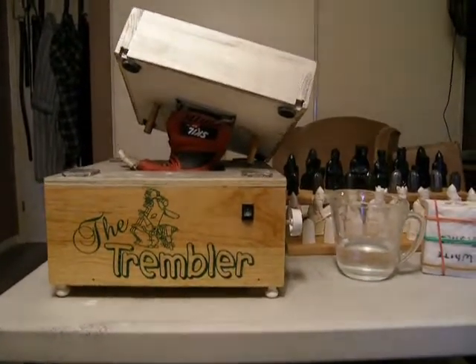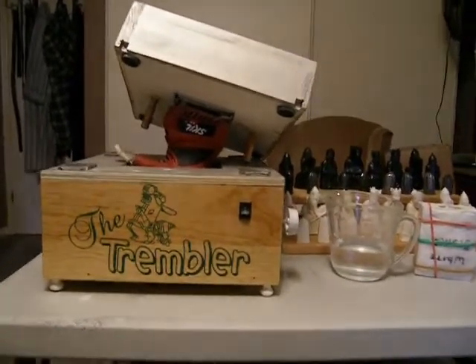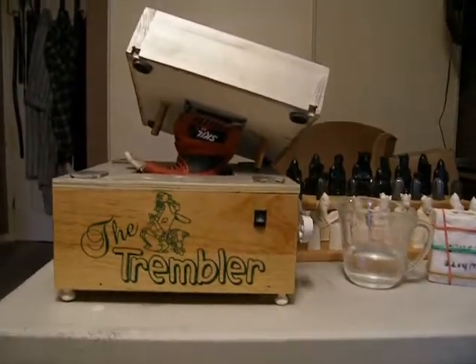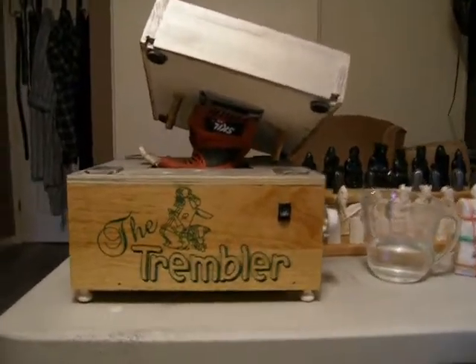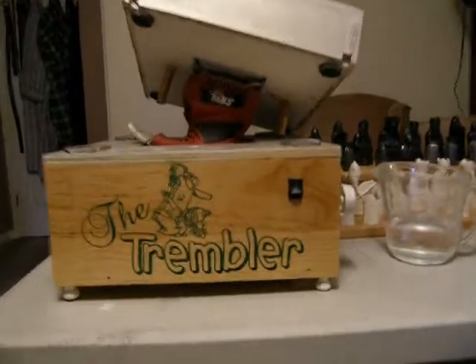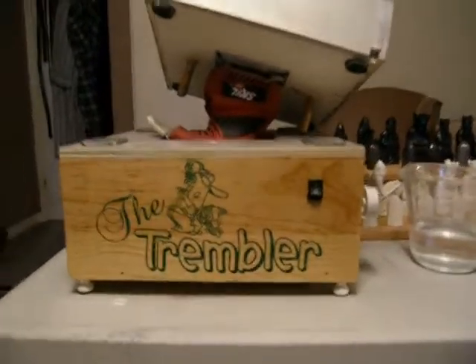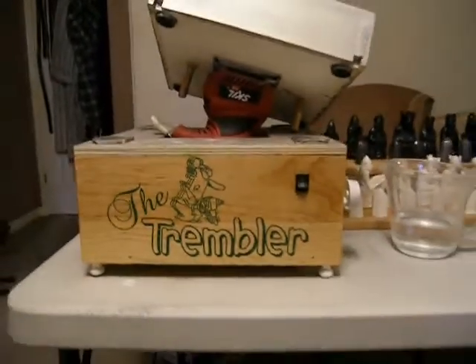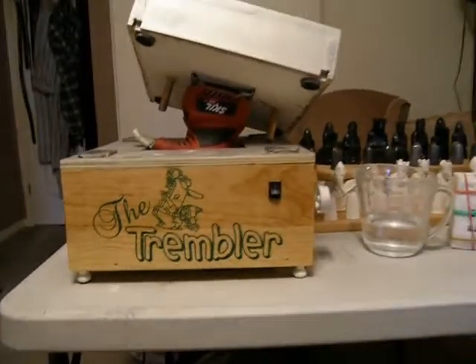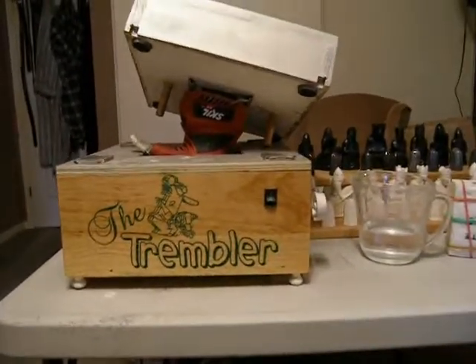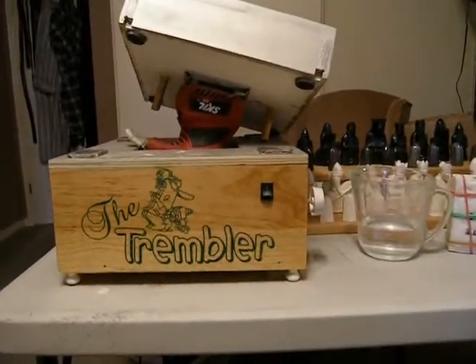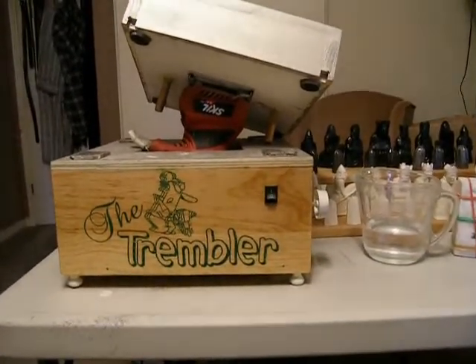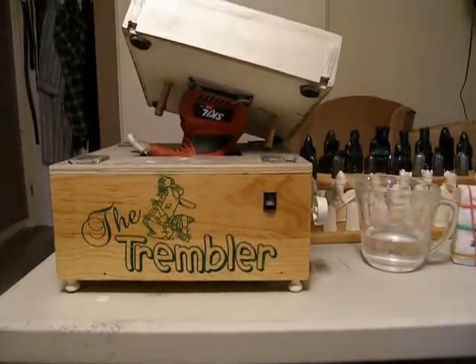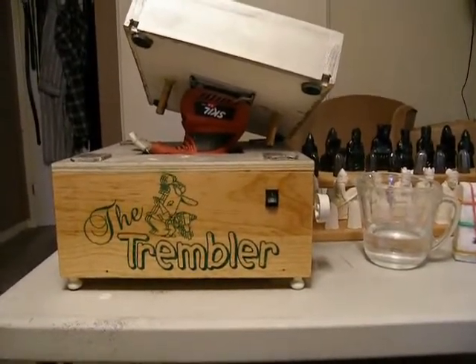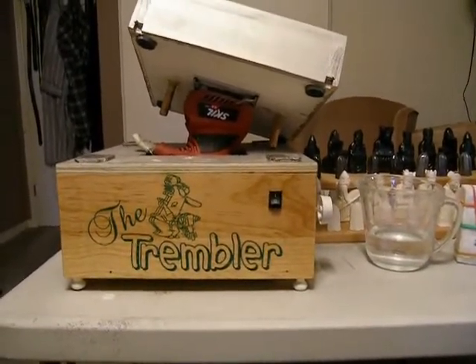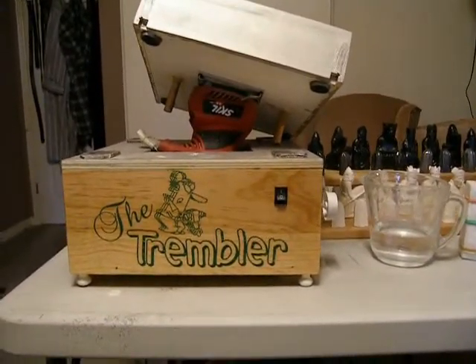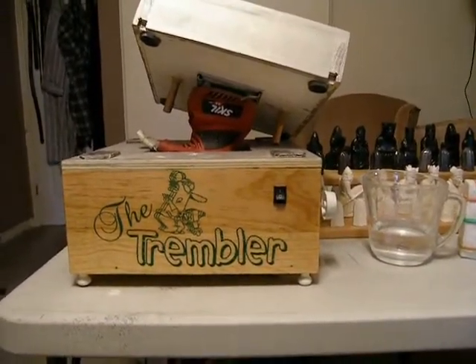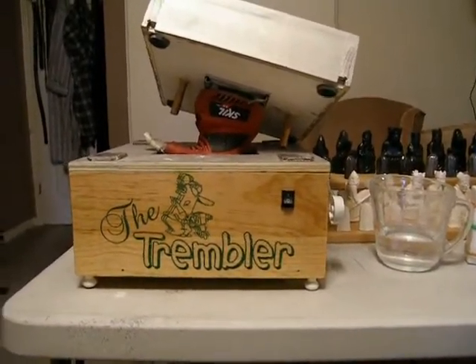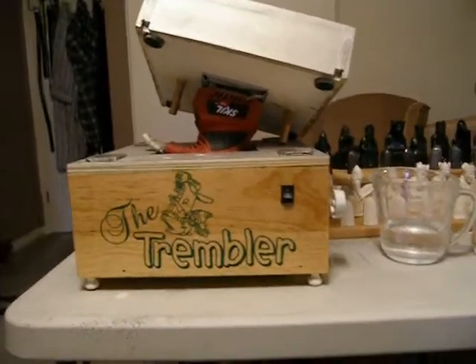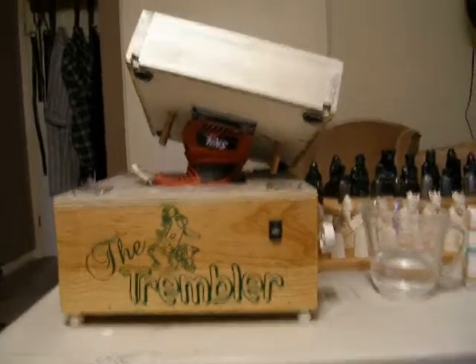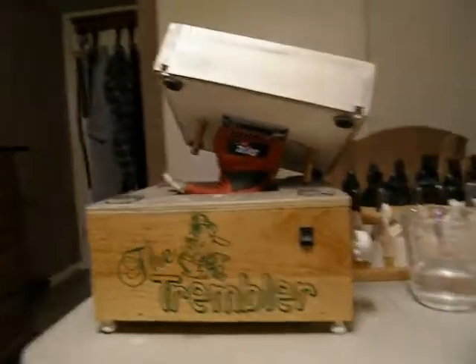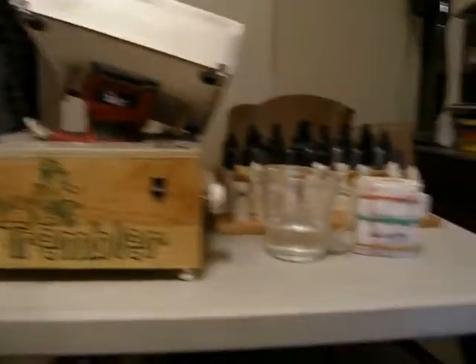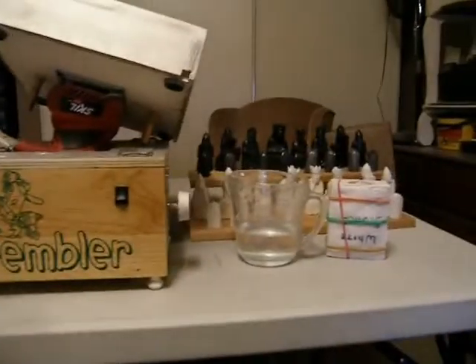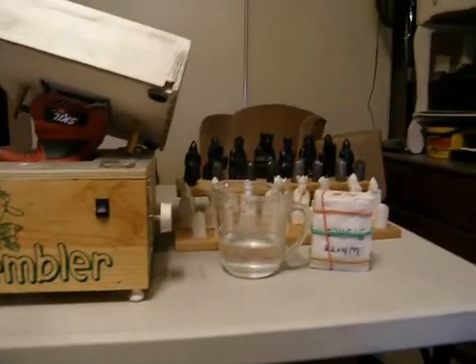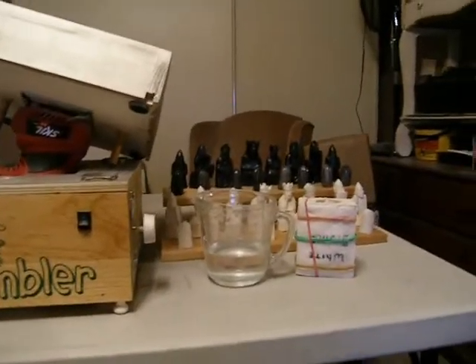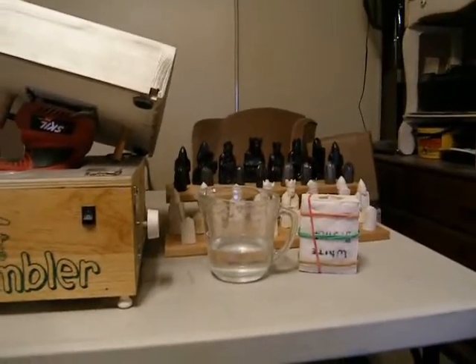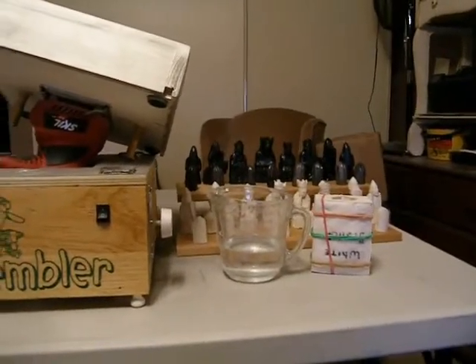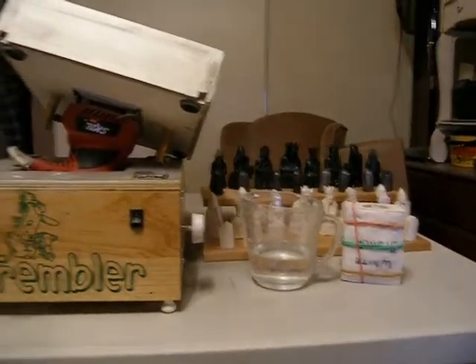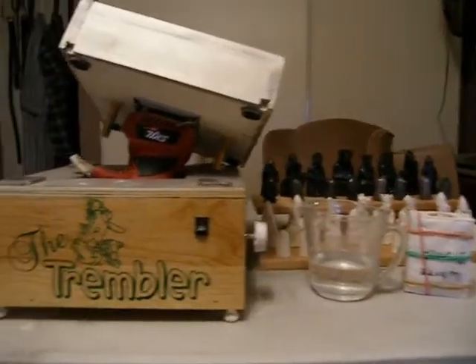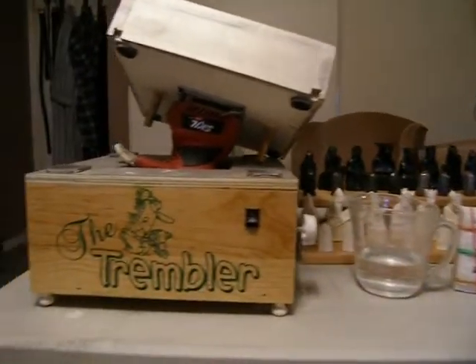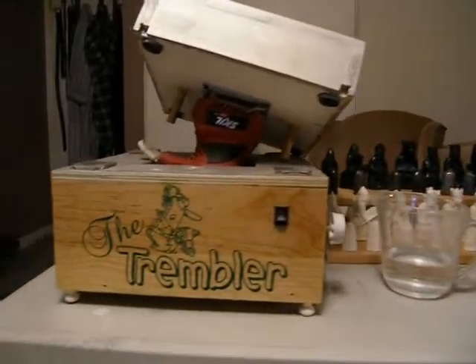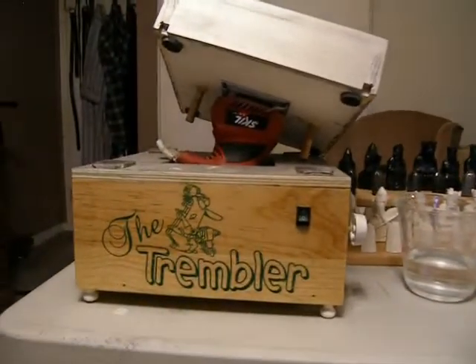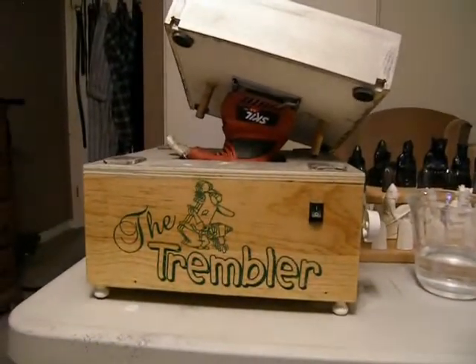I did some research on the internet and found that what they do is put a counterweight on the end of the shaft of a motor, and that's what causes the bouncing around.